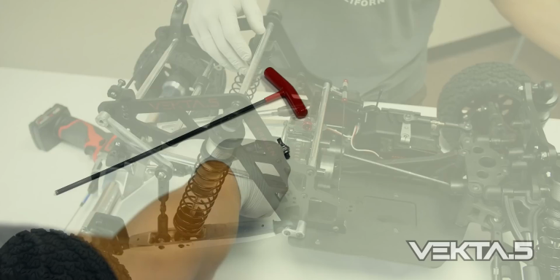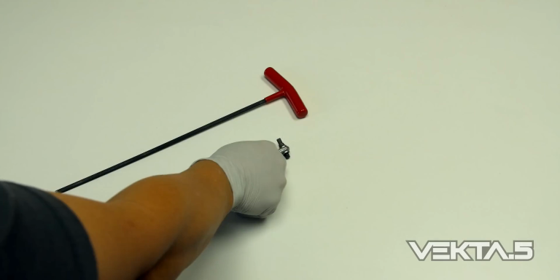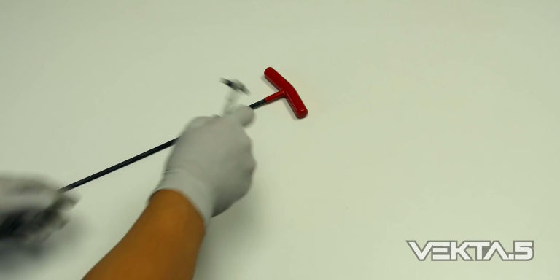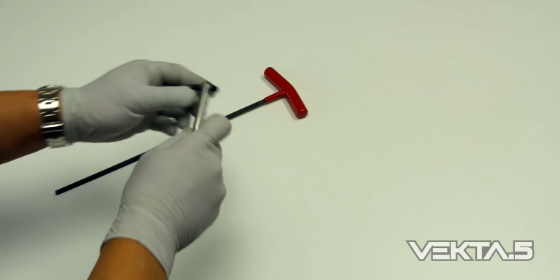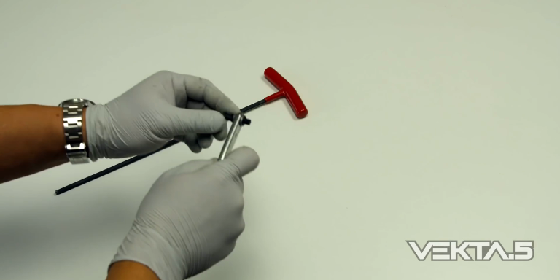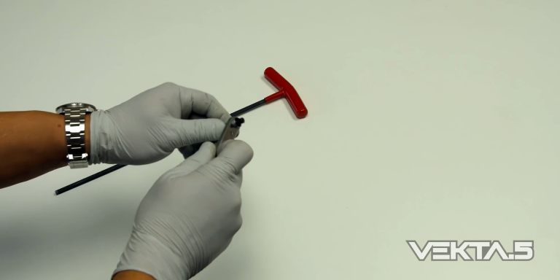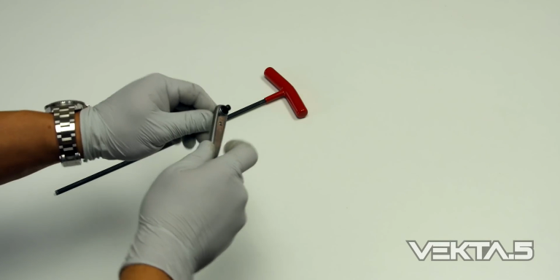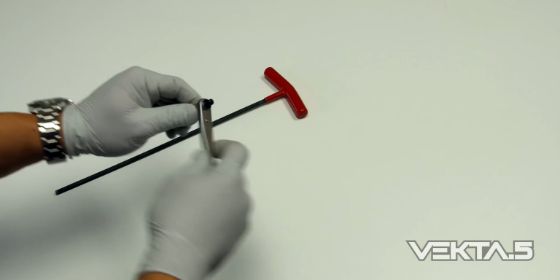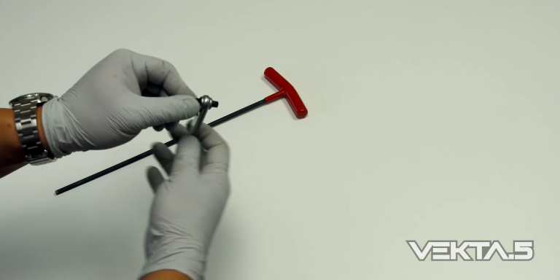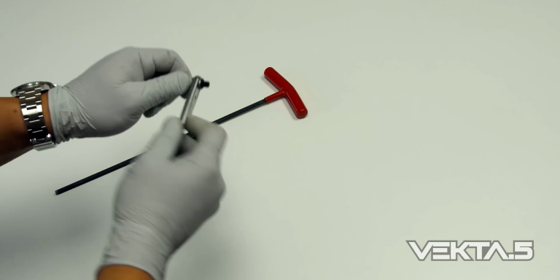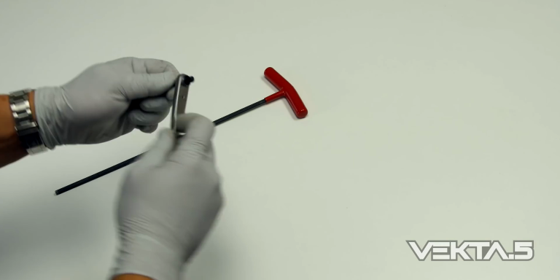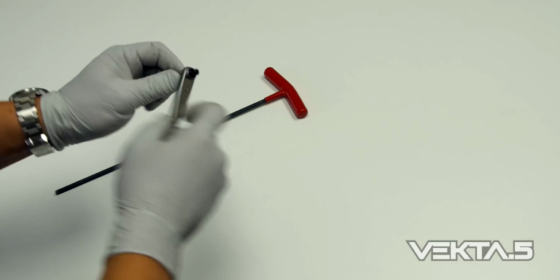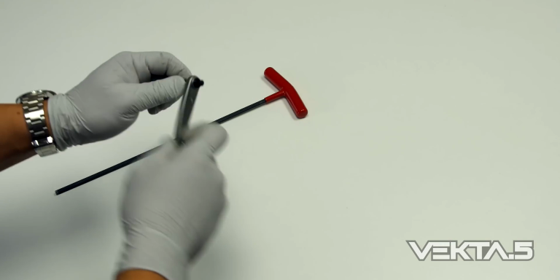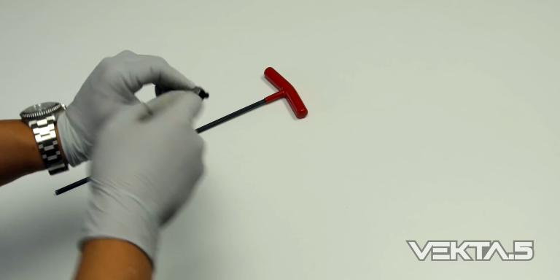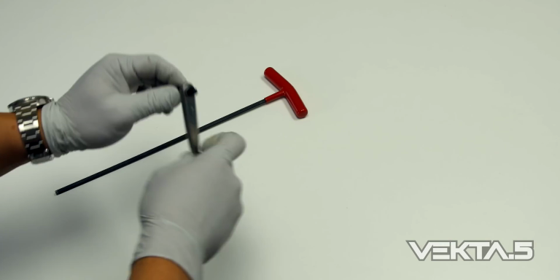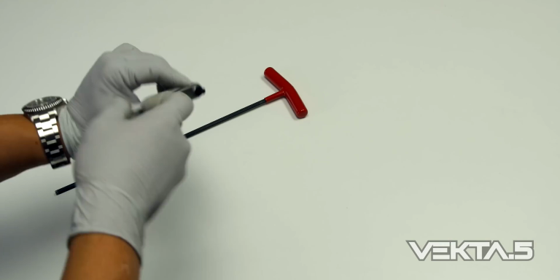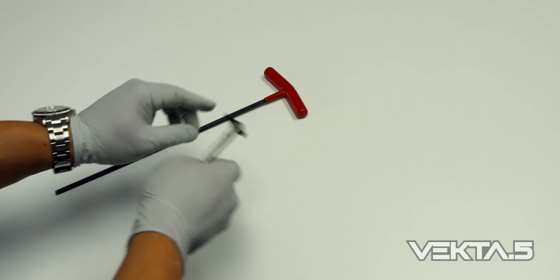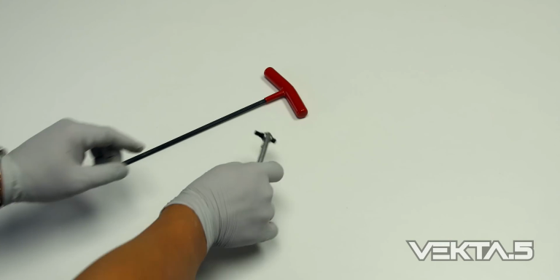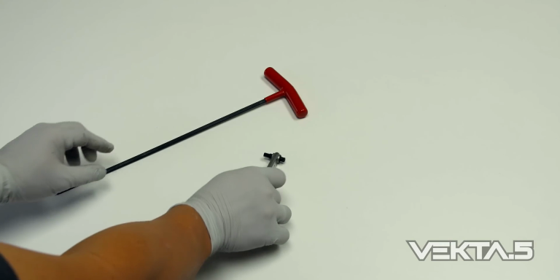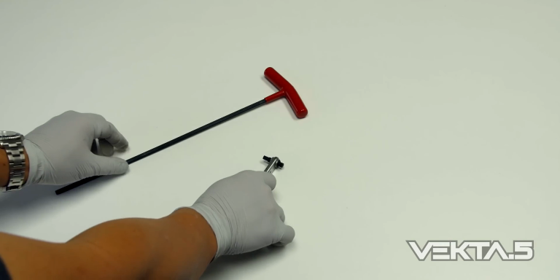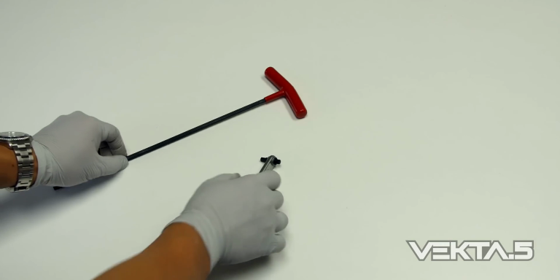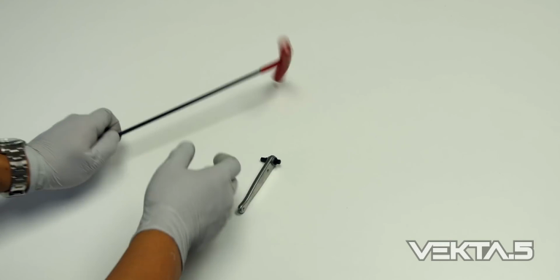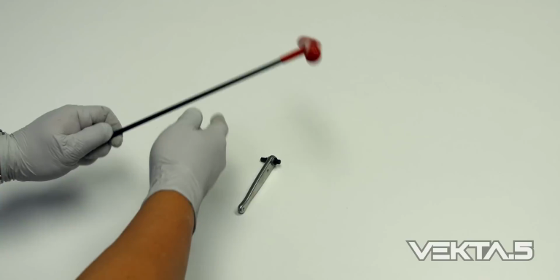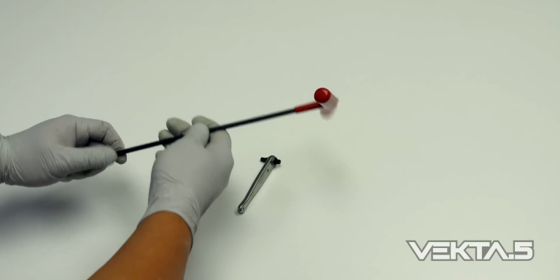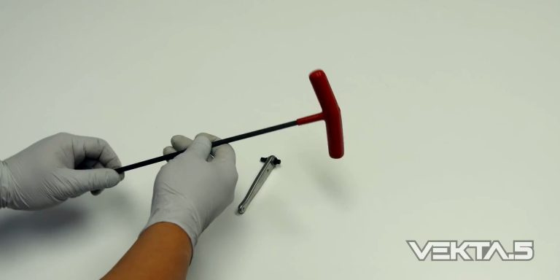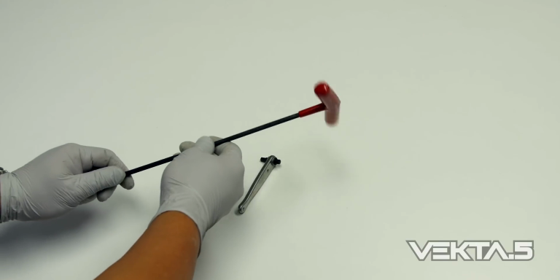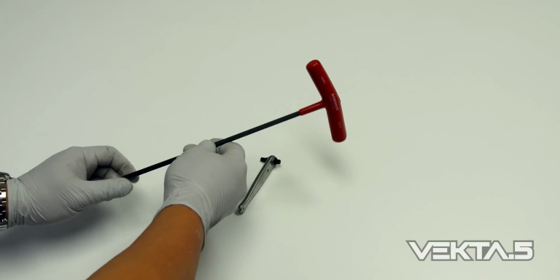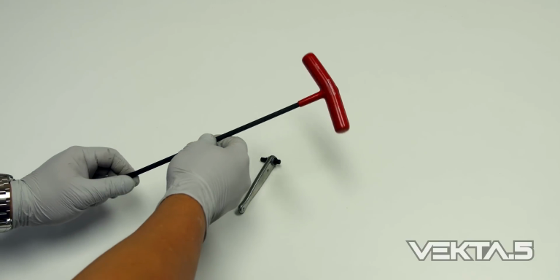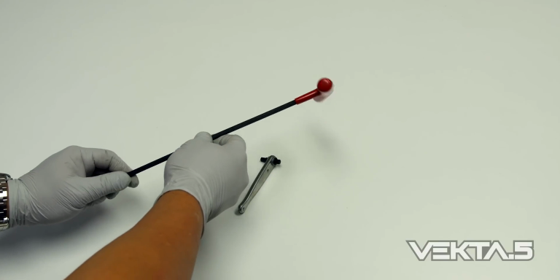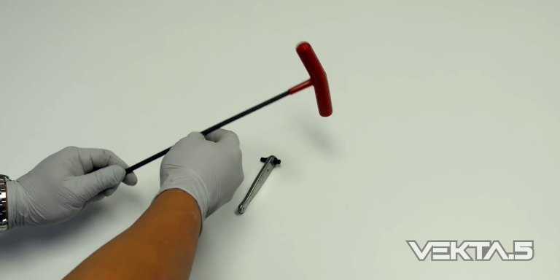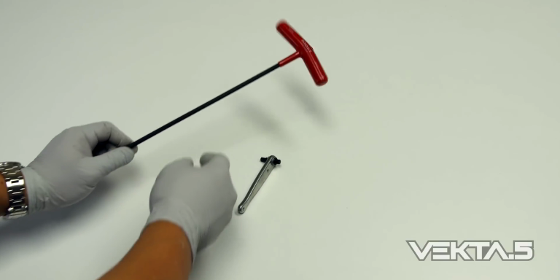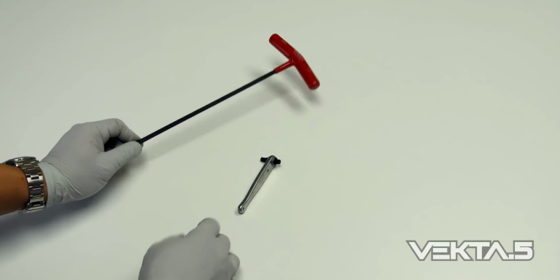The tools you are going to need are a long 5 millimeter hex tool and a mini ratchet tool. I will list these two items in the description below.